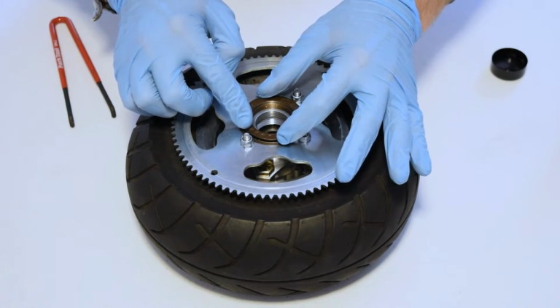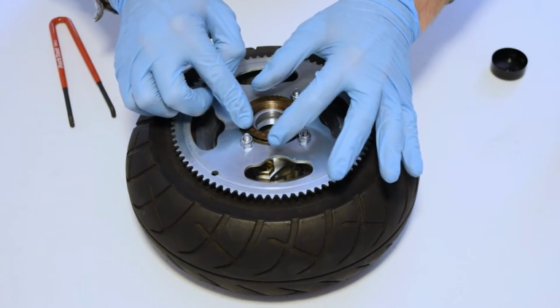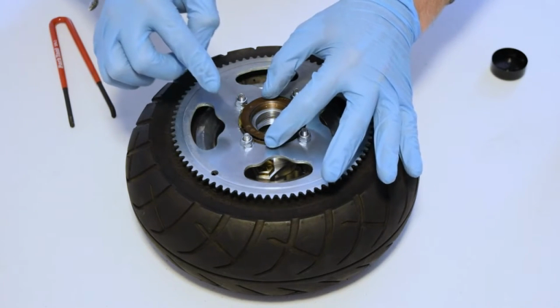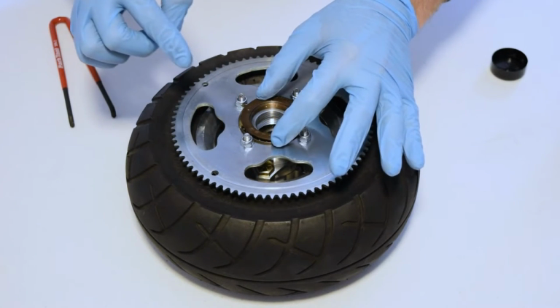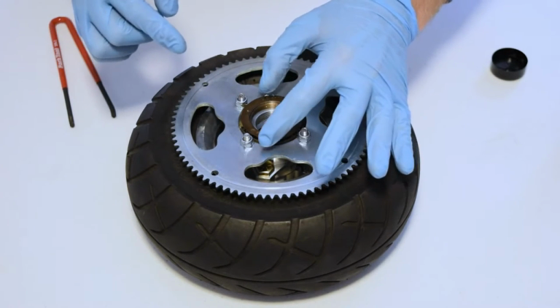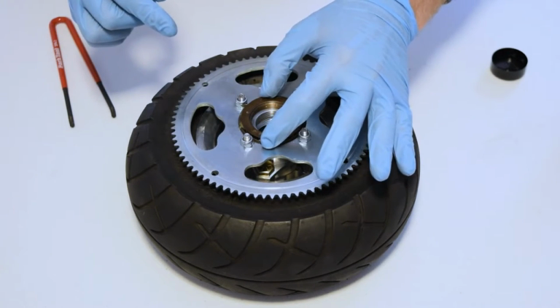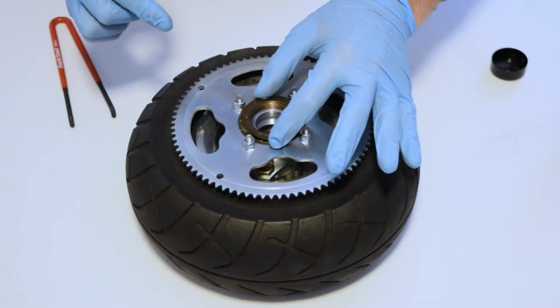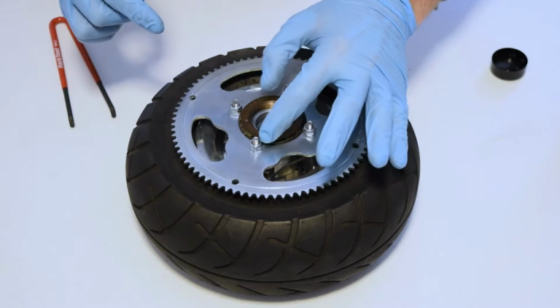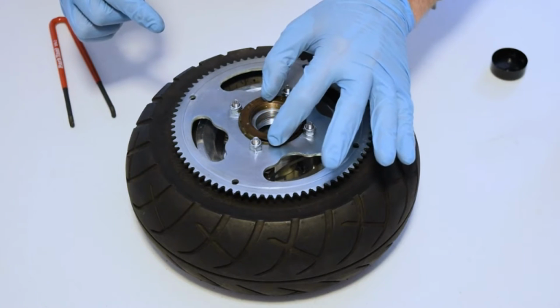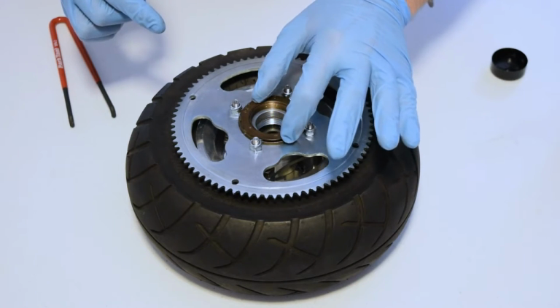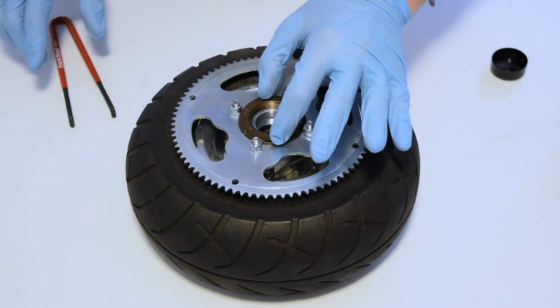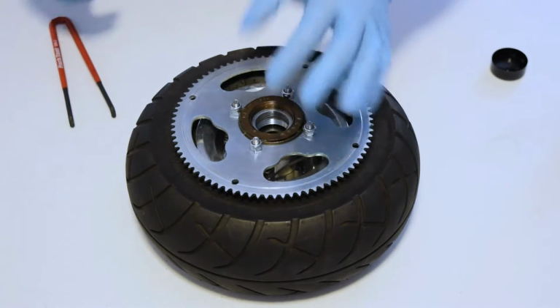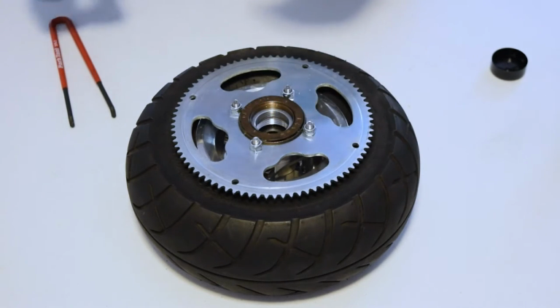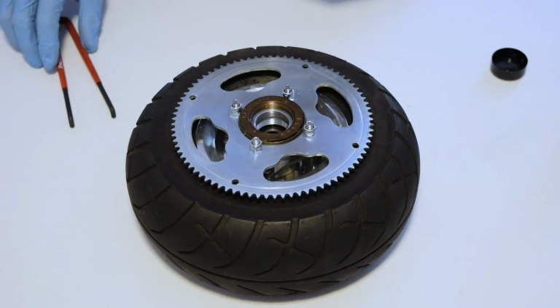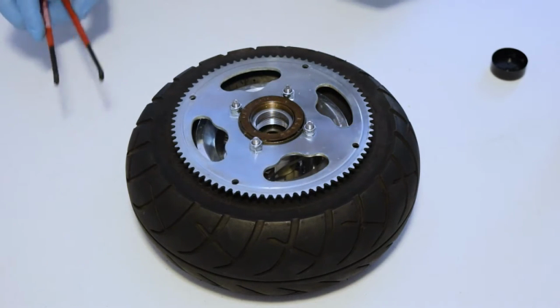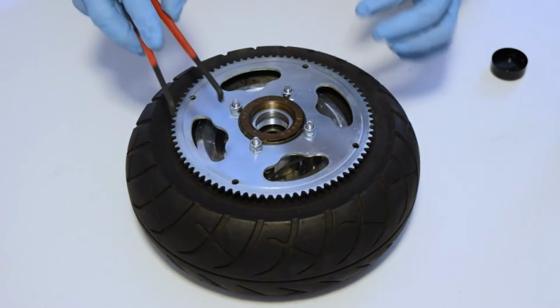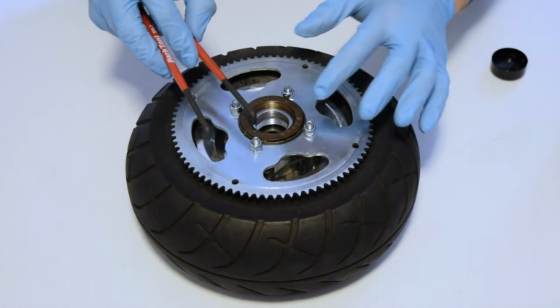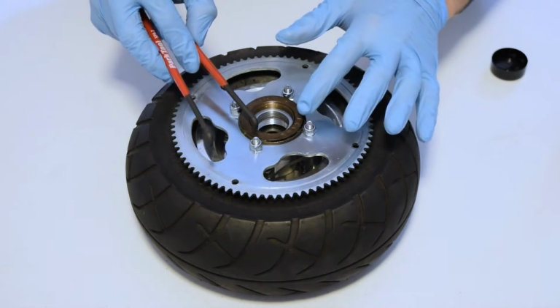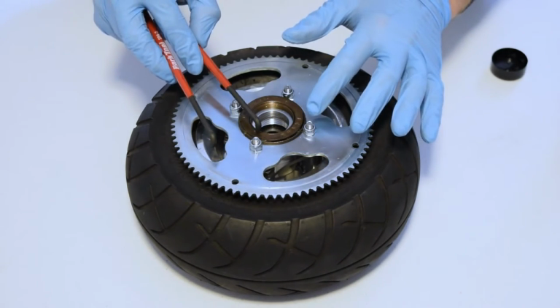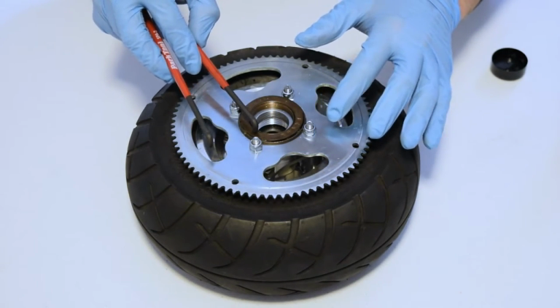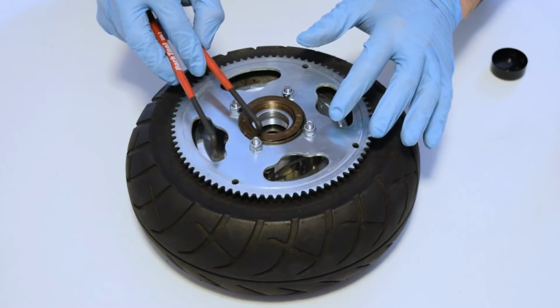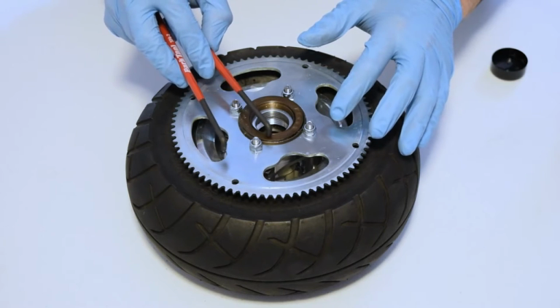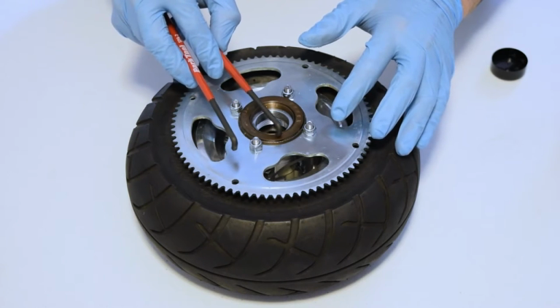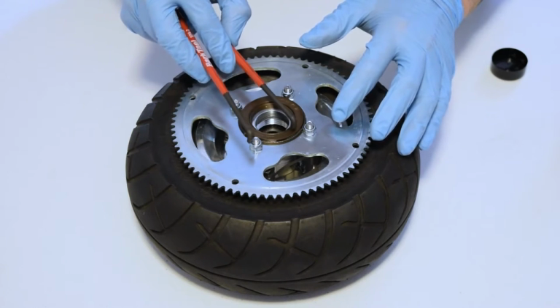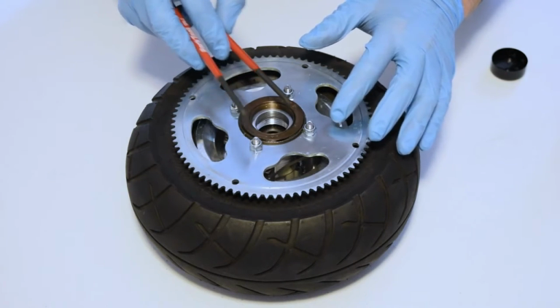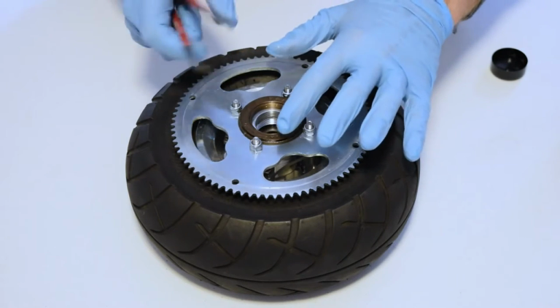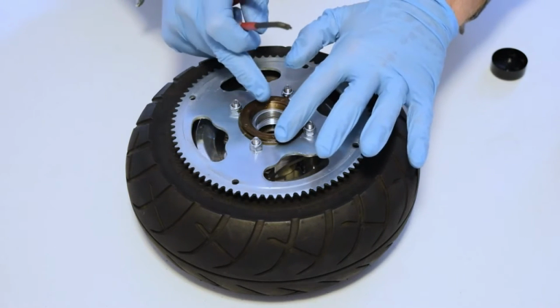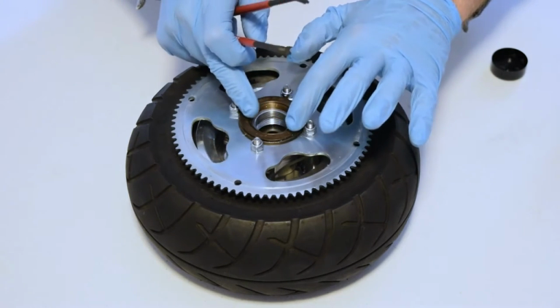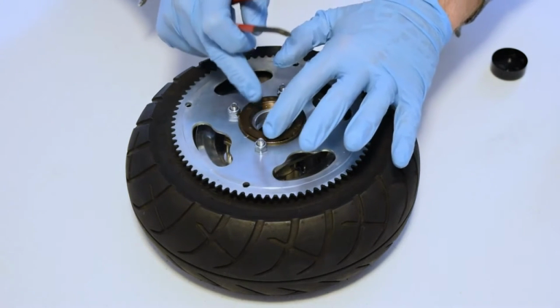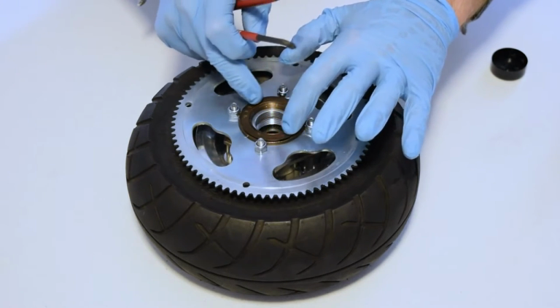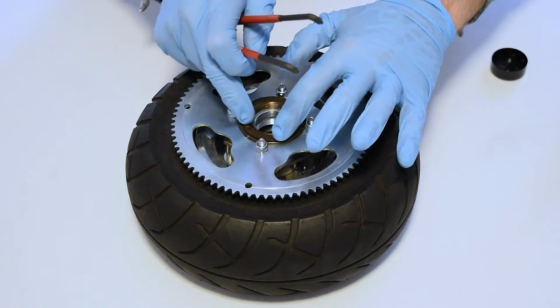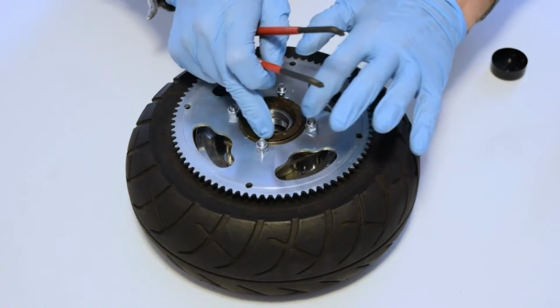To put it back on, we rotate counterclockwise, or to the left. You want to be very slow and steady when re-threading that back on.